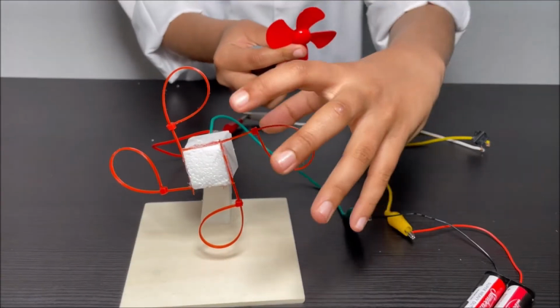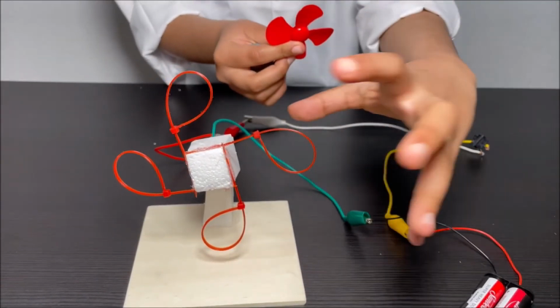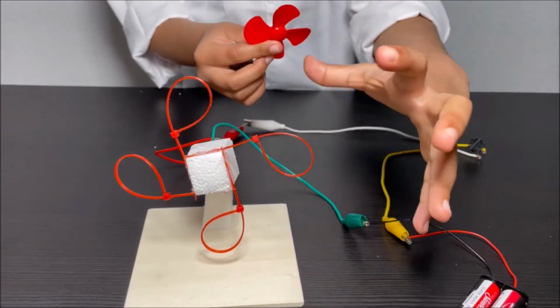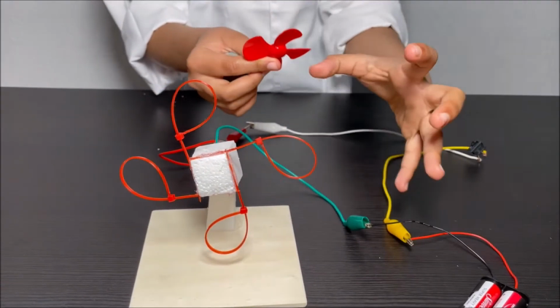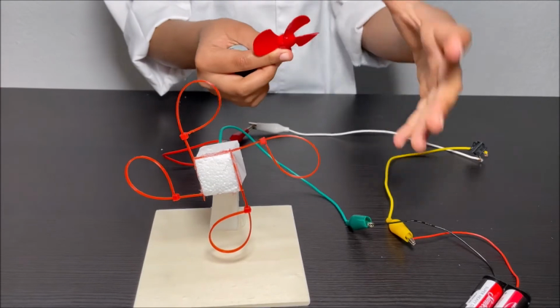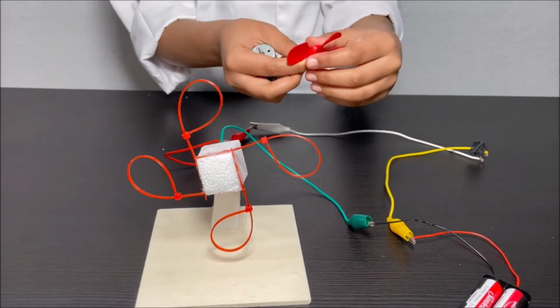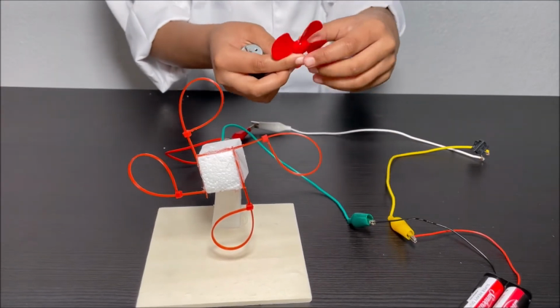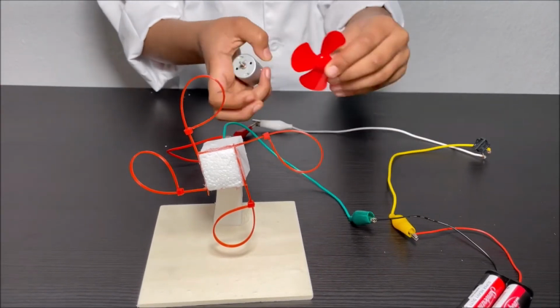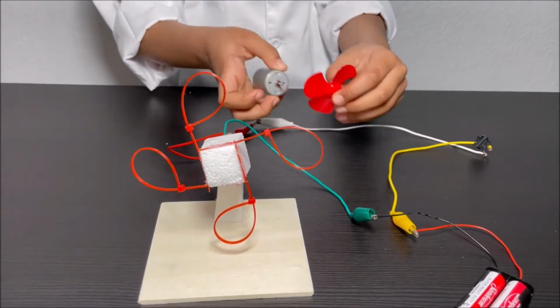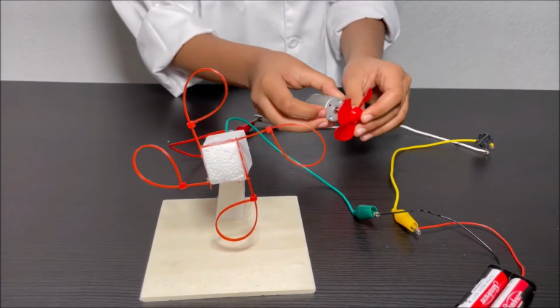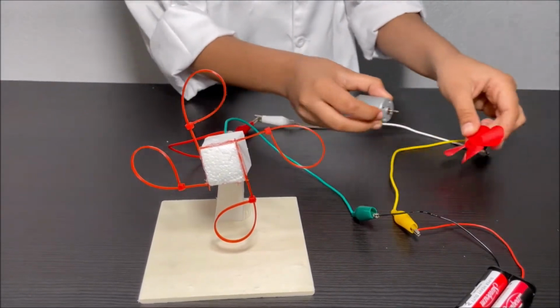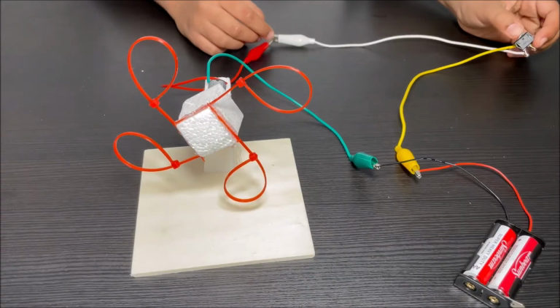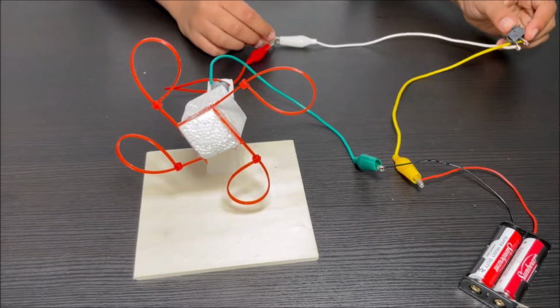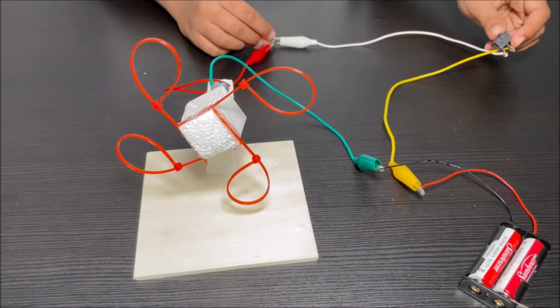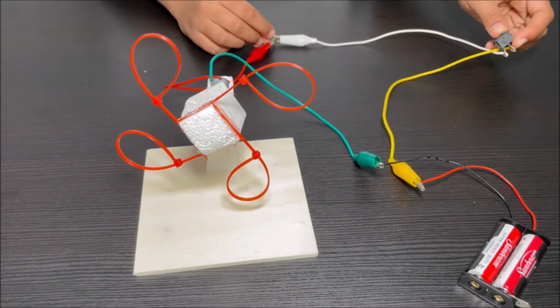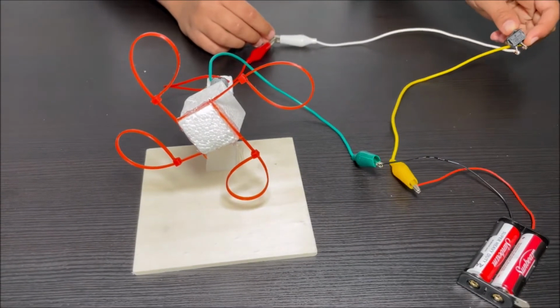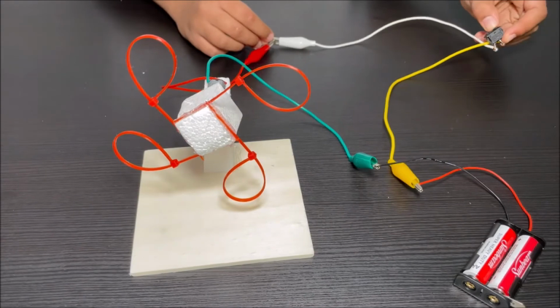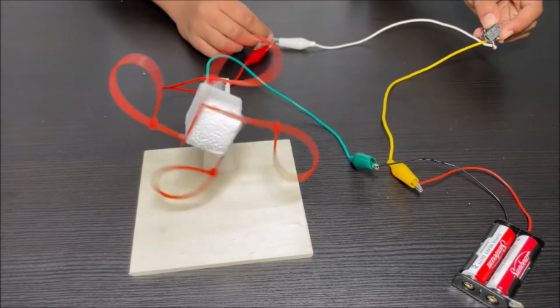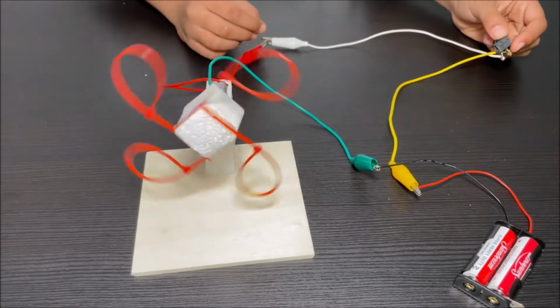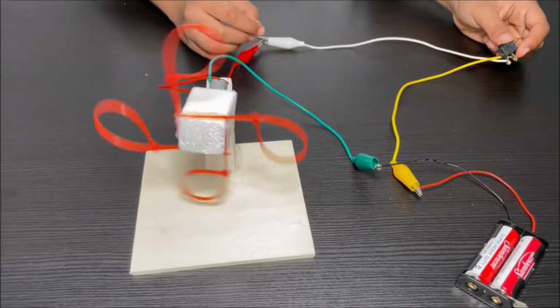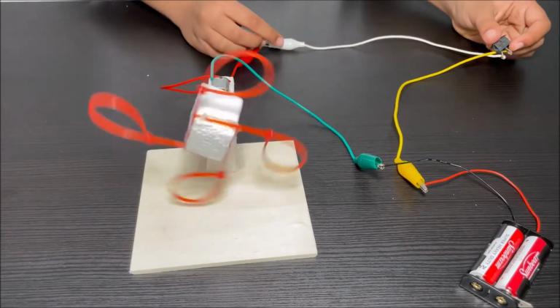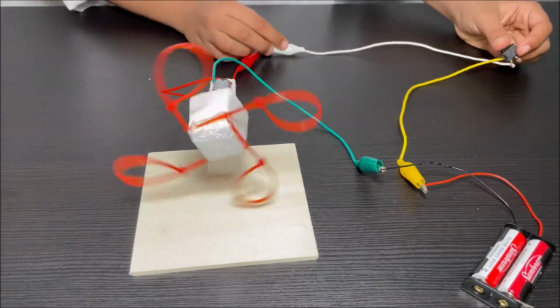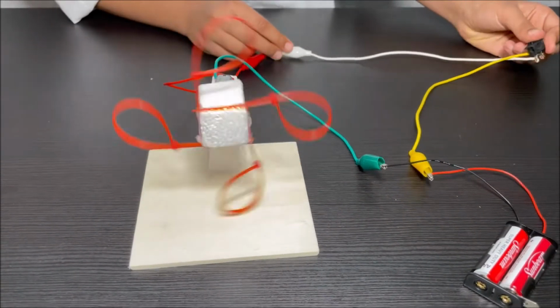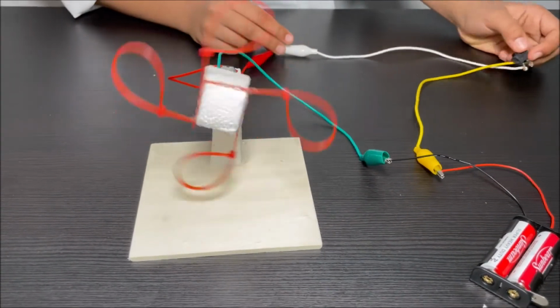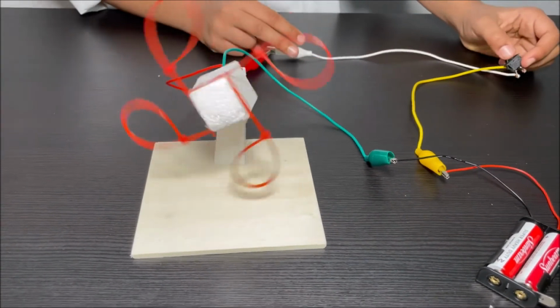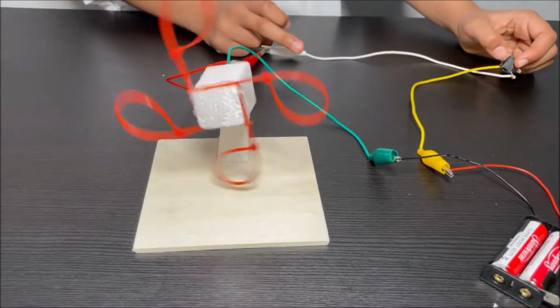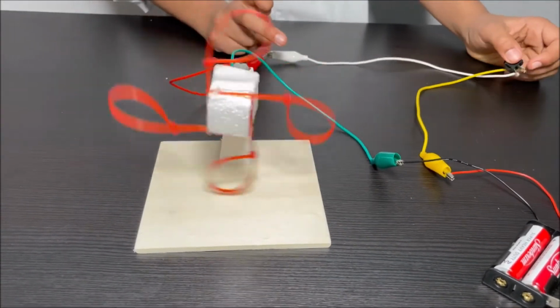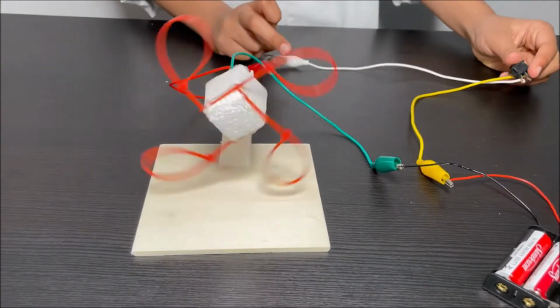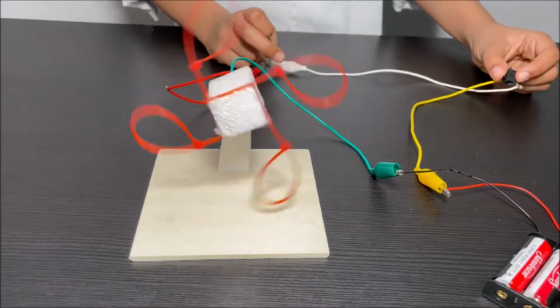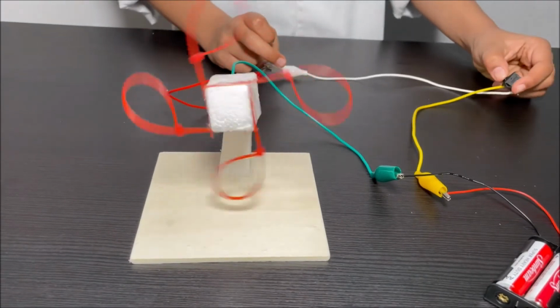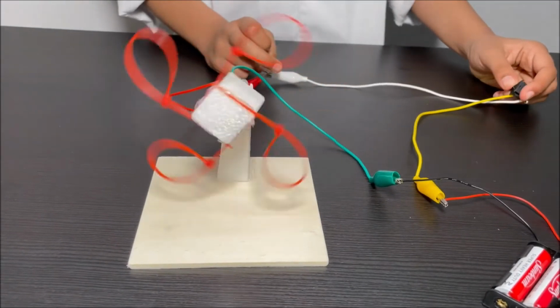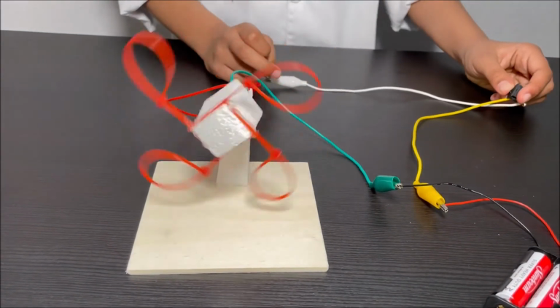Creating the bubble shape — the bubbles will fly up into the air. Now I'm going to turn on the switch and see what happens. Whoa! The small piece of styrofoam spins with the nylon cable ties.